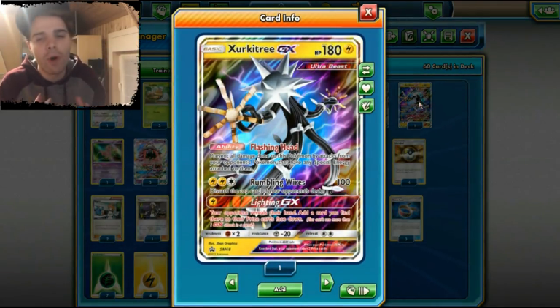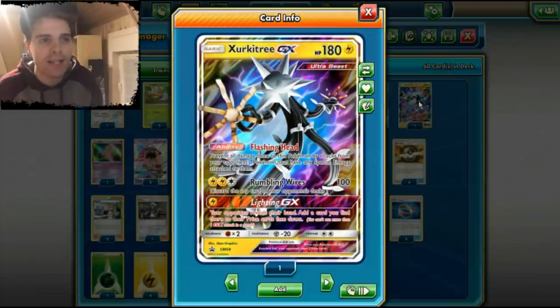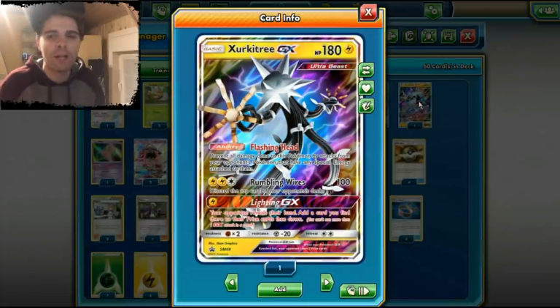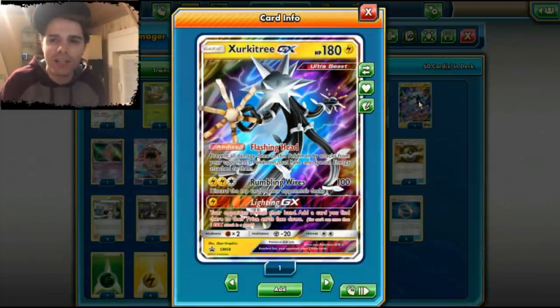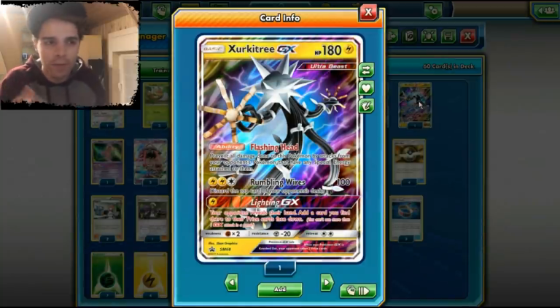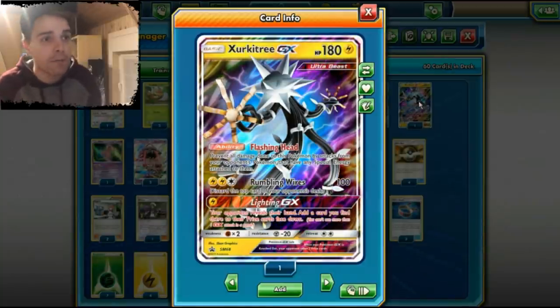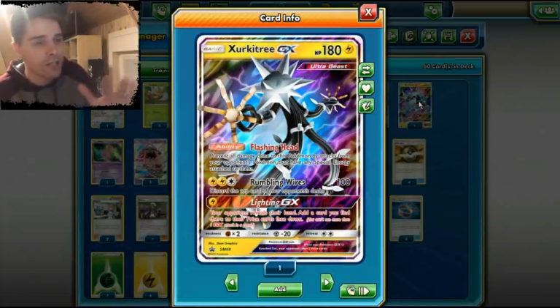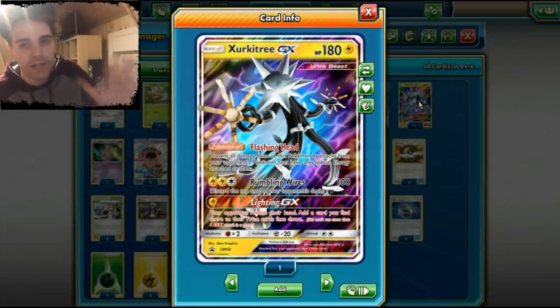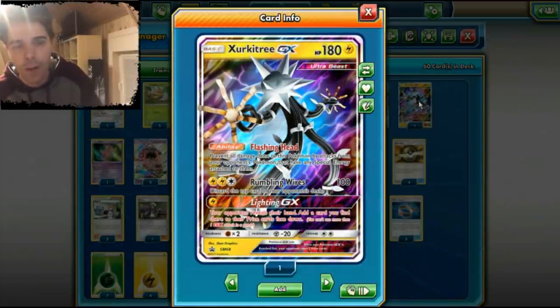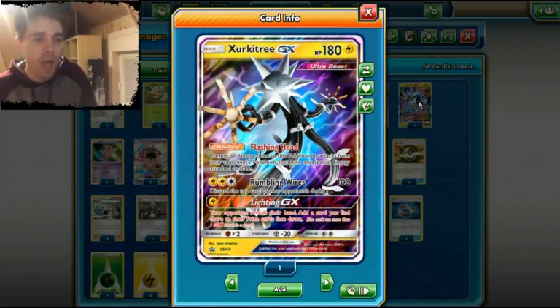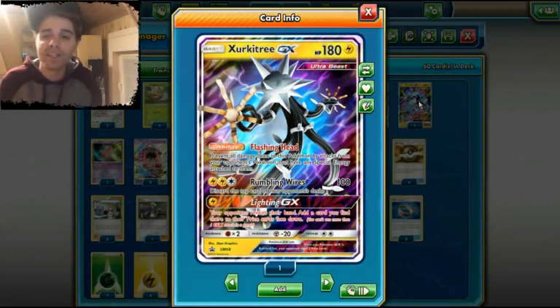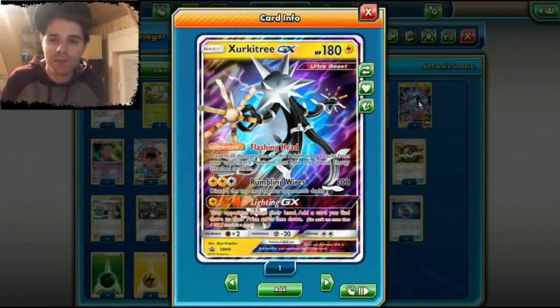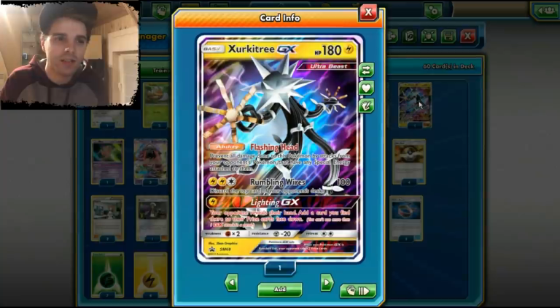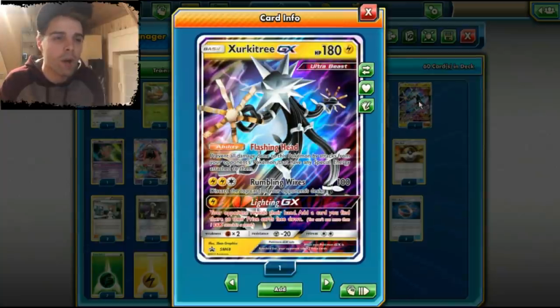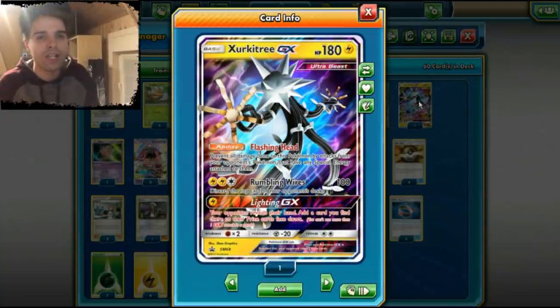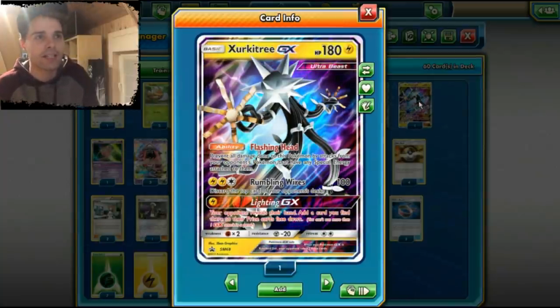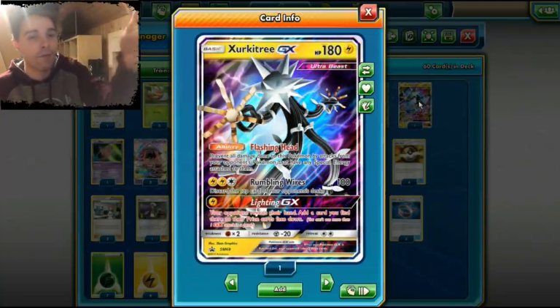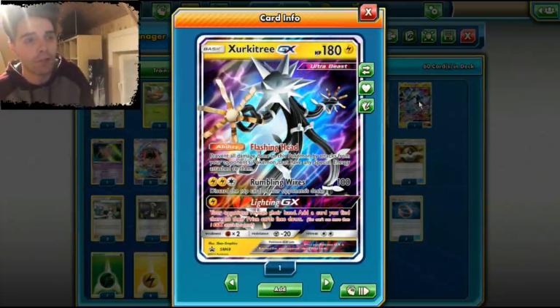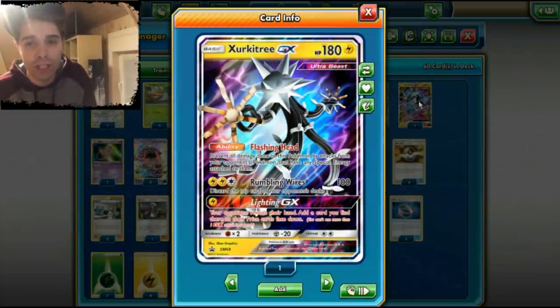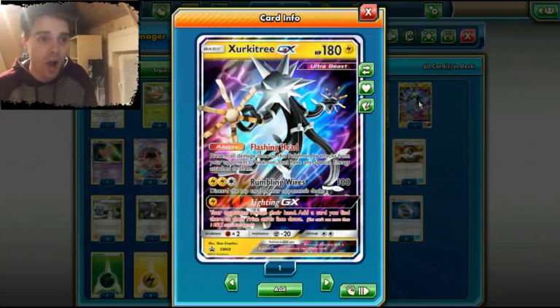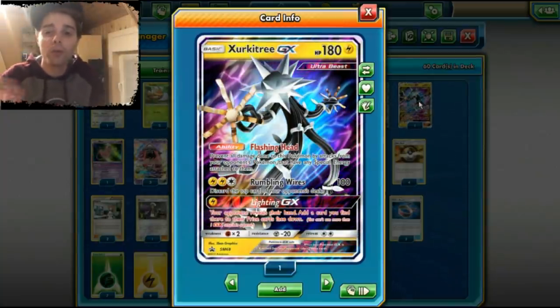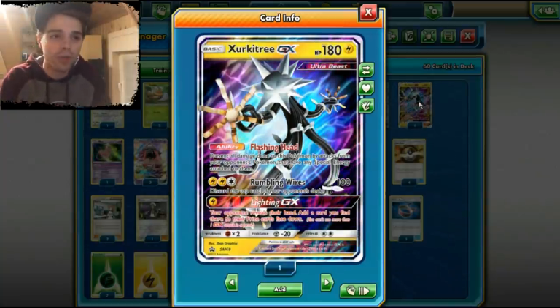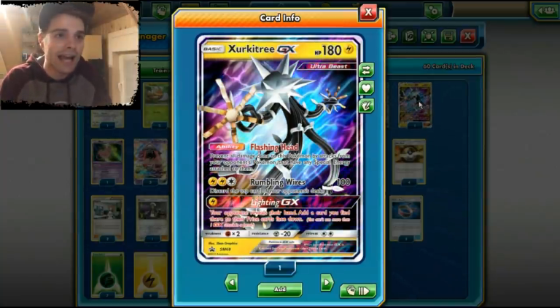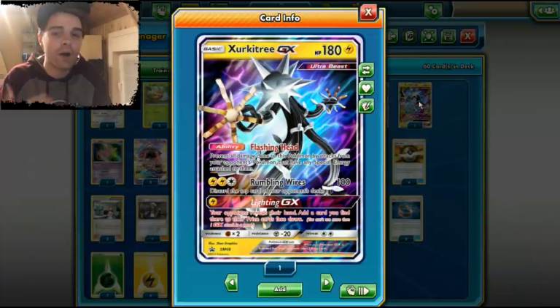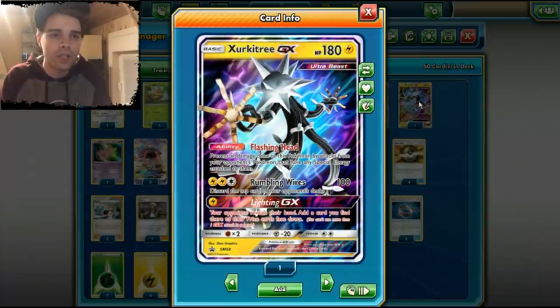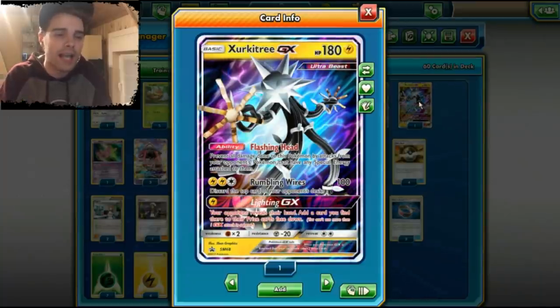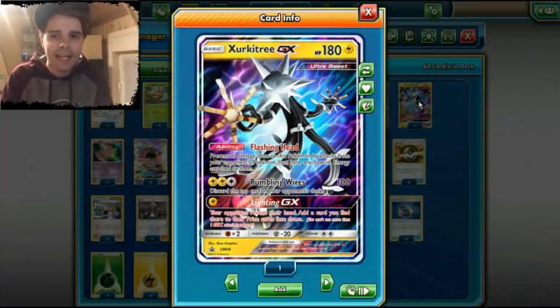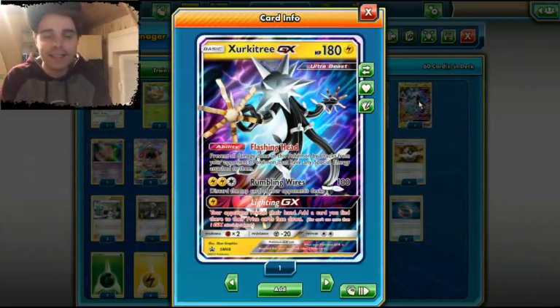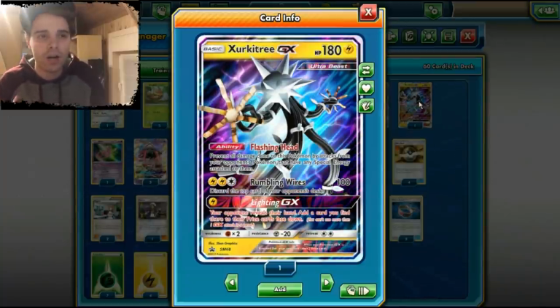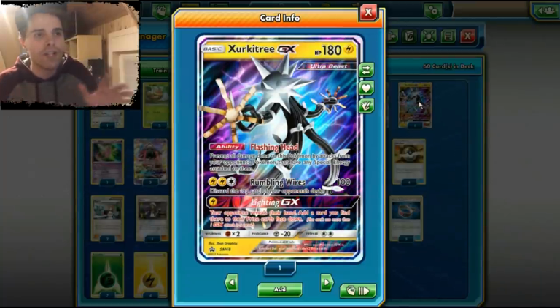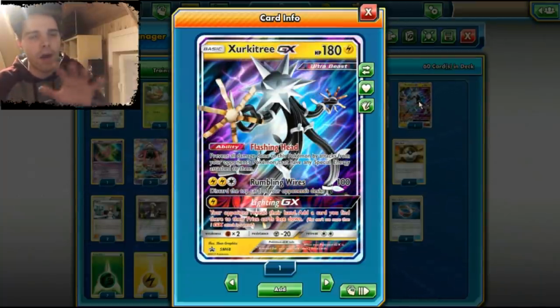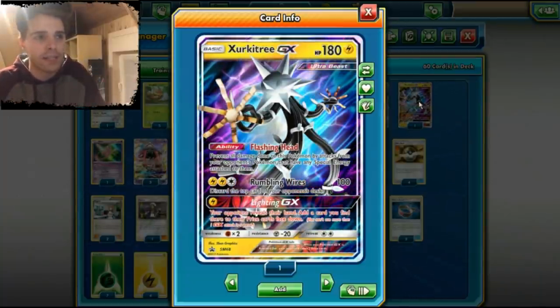This is a promo GX that is available in the Ultra Beast Premium Collection boxes. Definitely grab yourself one of these boxes because they come with great GXs like Zeraora GX, Buzzwole GX, Pheromosa GX, and Celesteela GX.